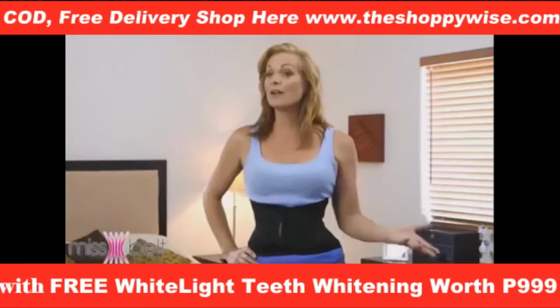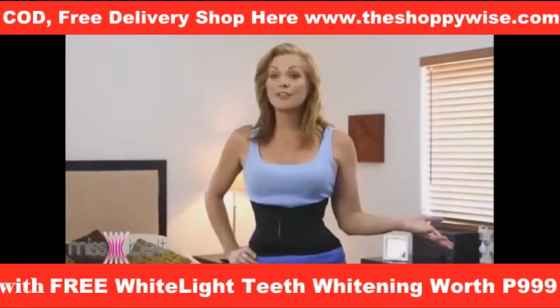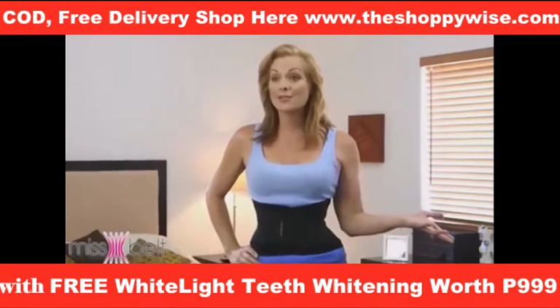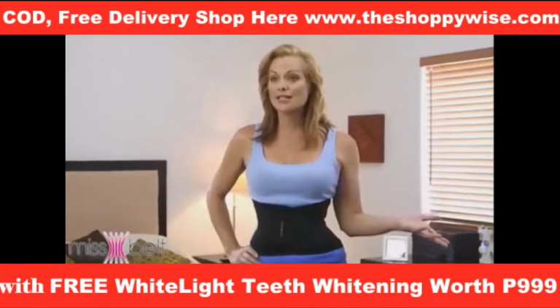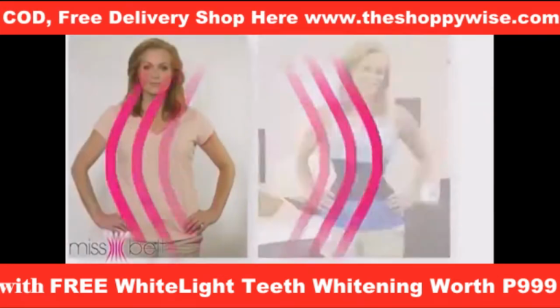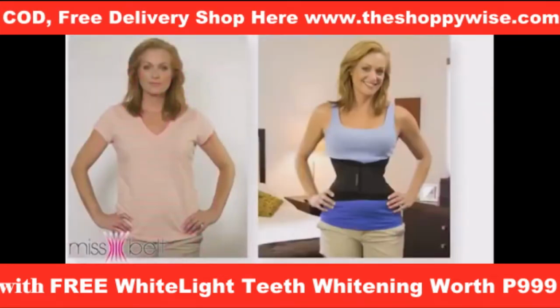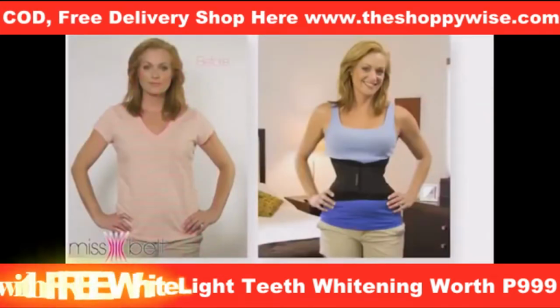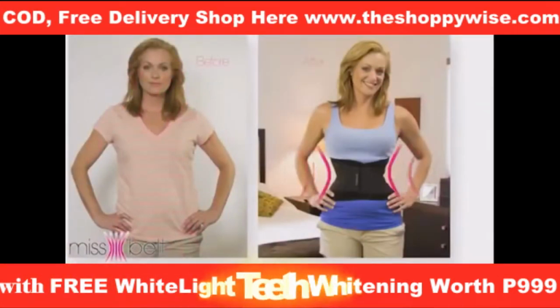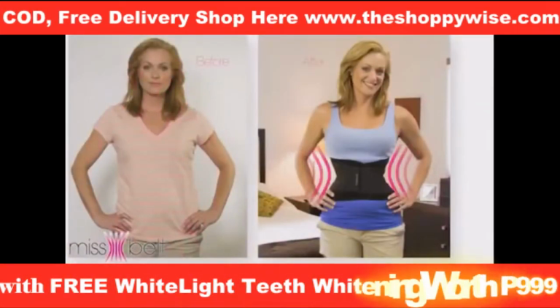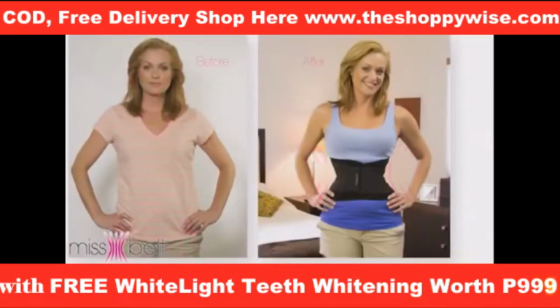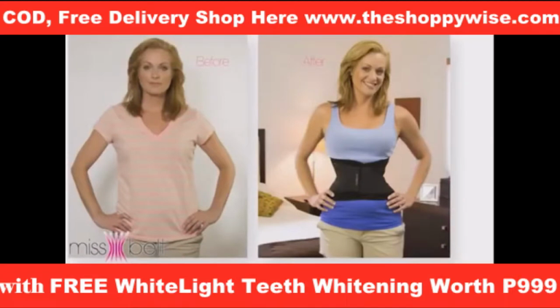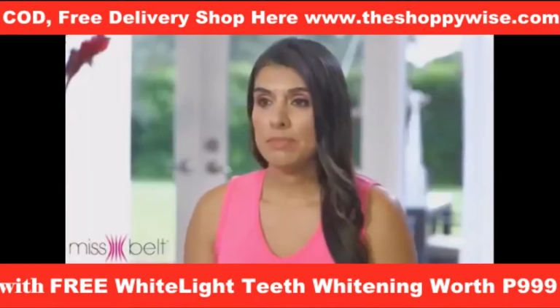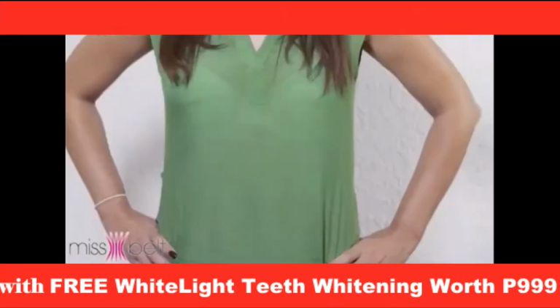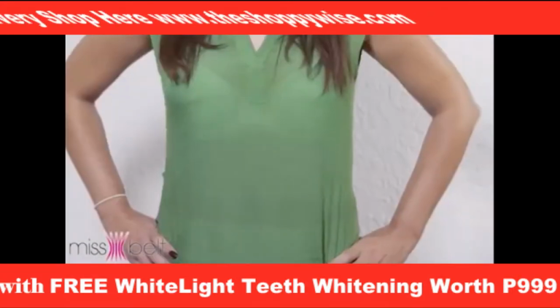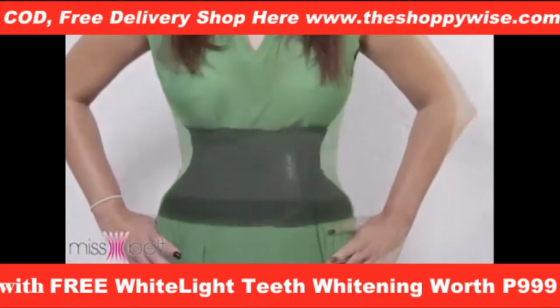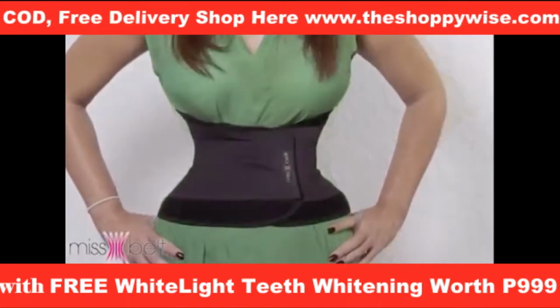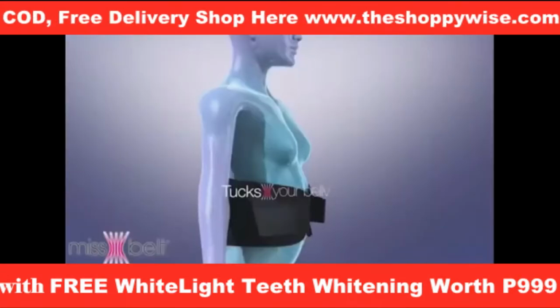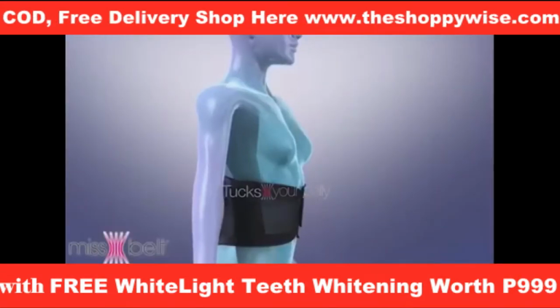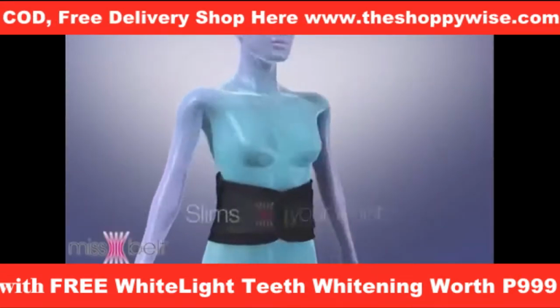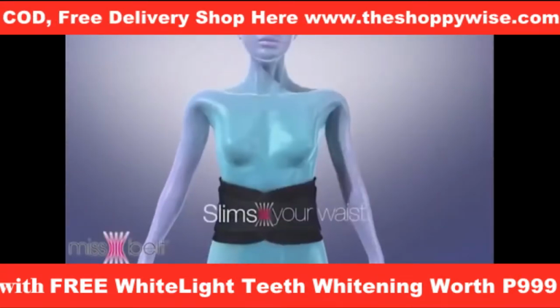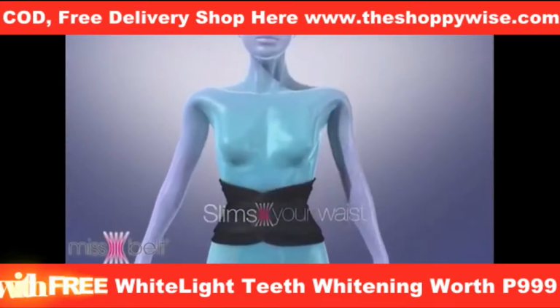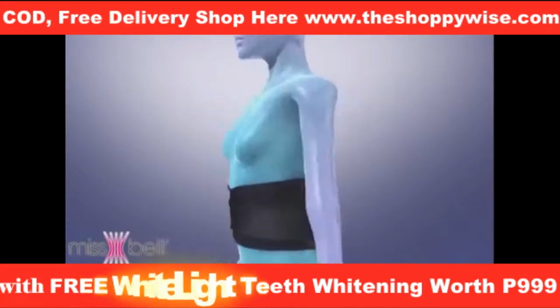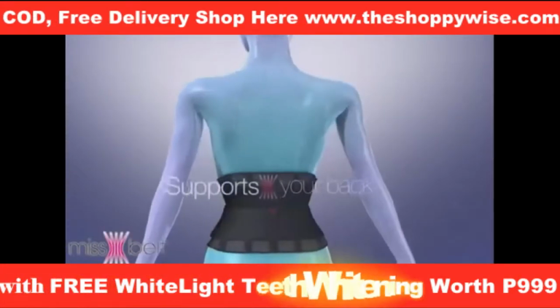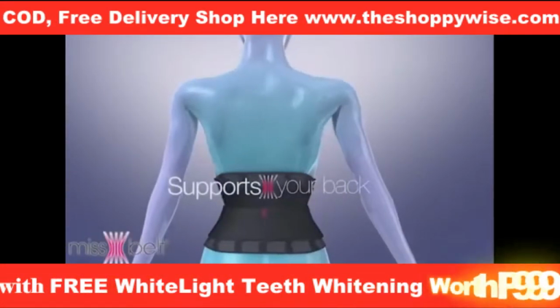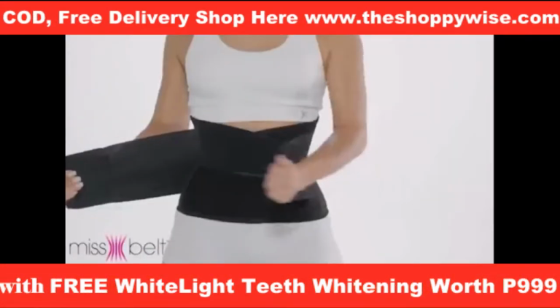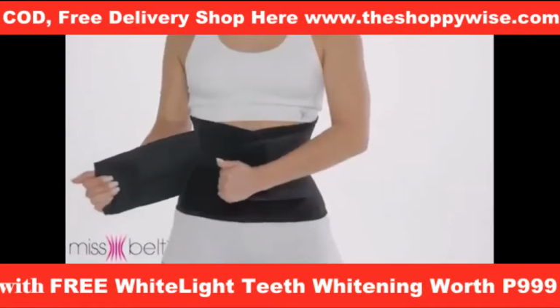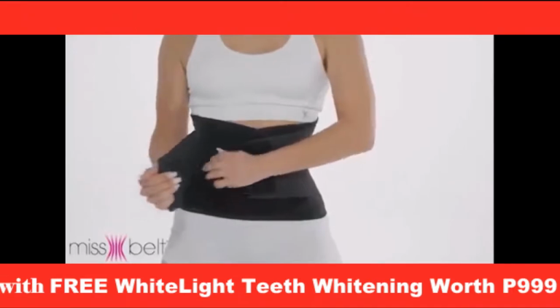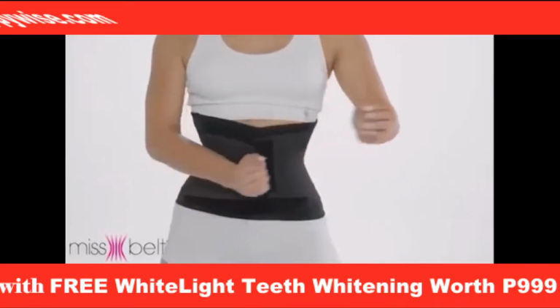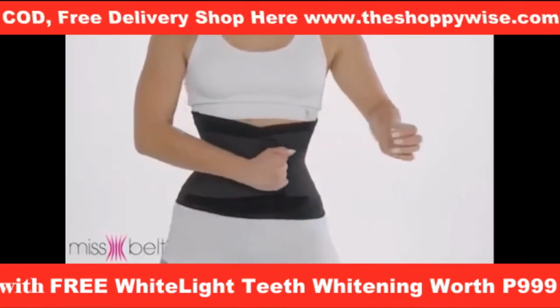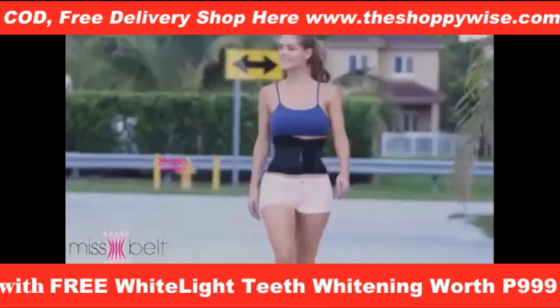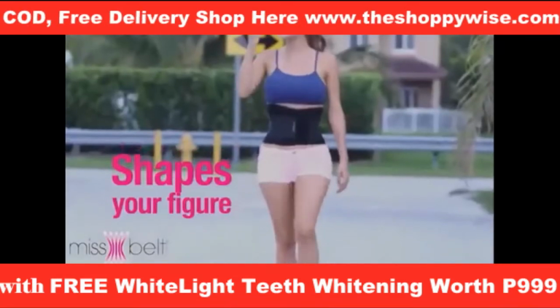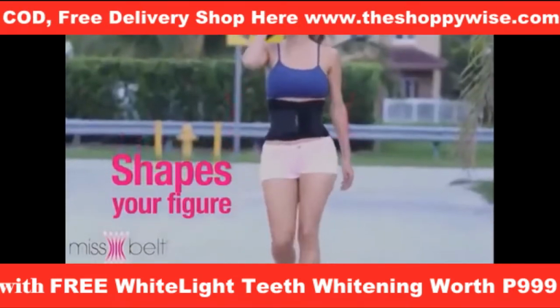I've been wearing it for the last three months, and I can't tell you how good it's been for me. Miss Belt gave me back my waist. It tucks your belly, slims your waist, supports your back, helps you feel more firm and toned, and shapes your figure.